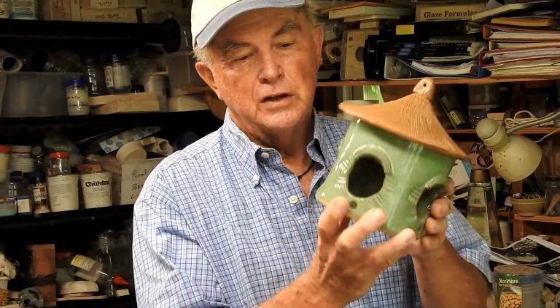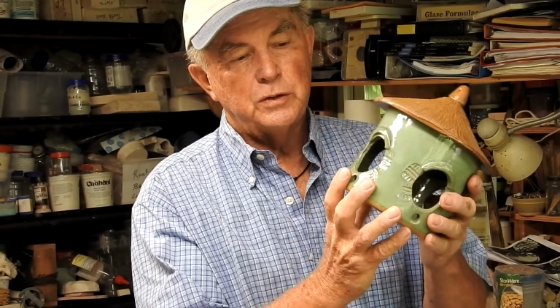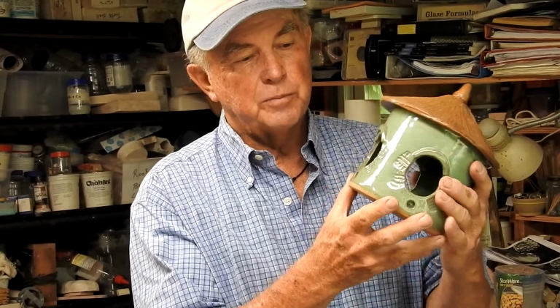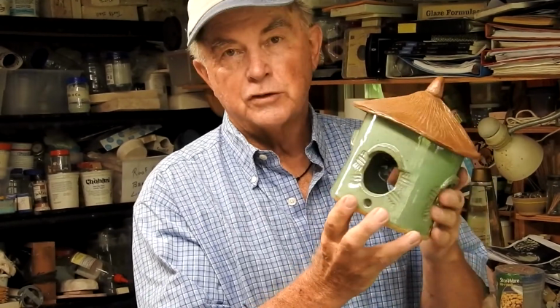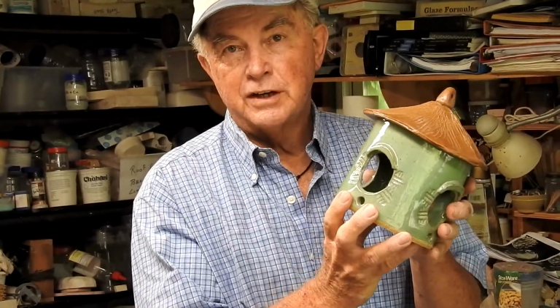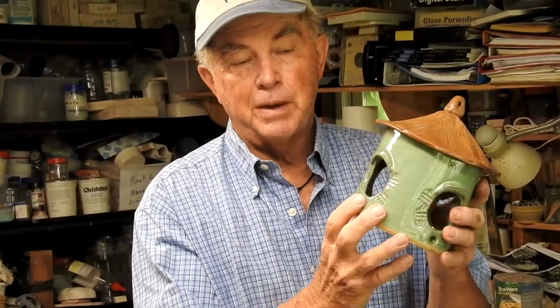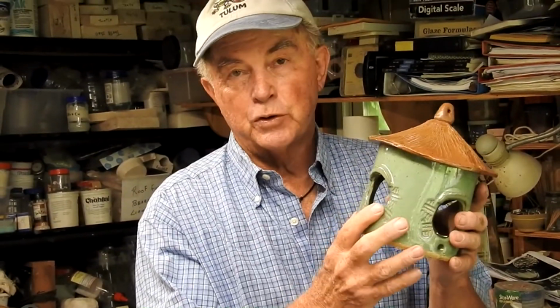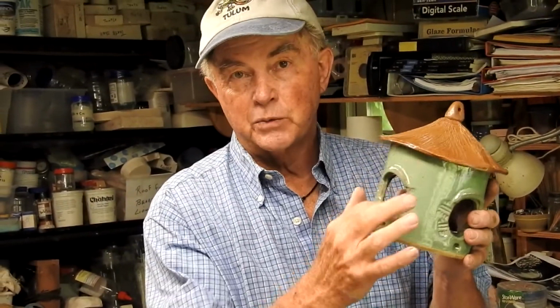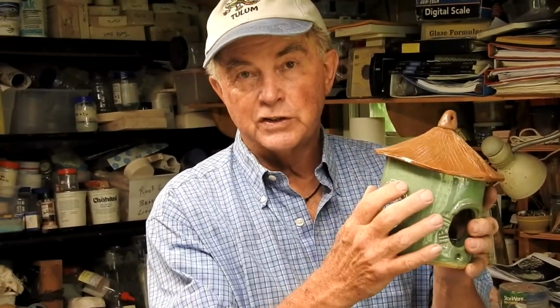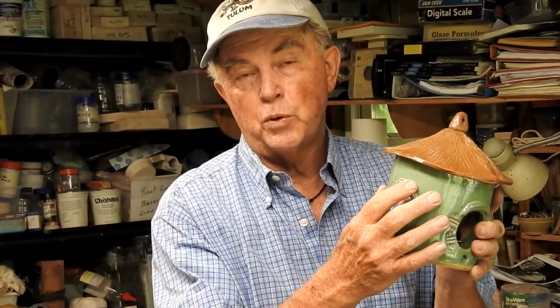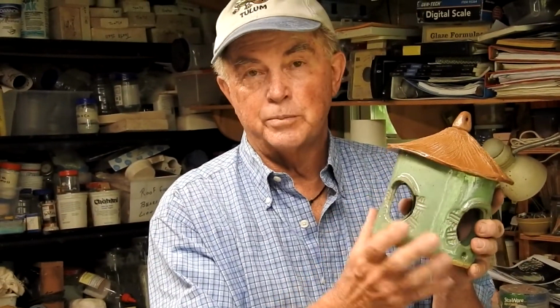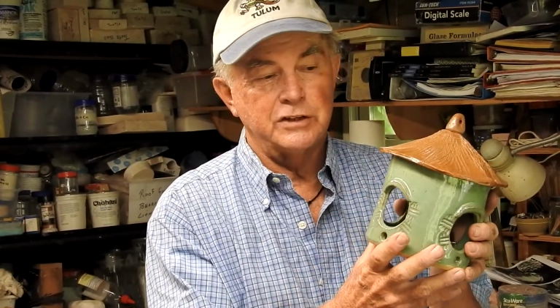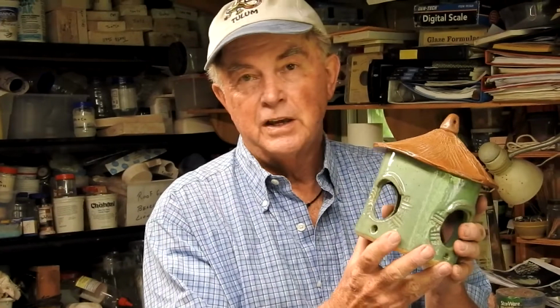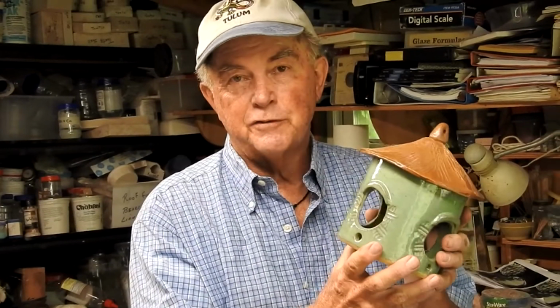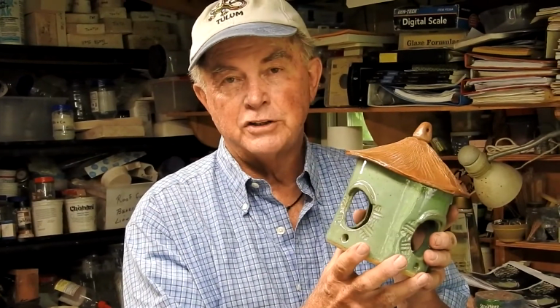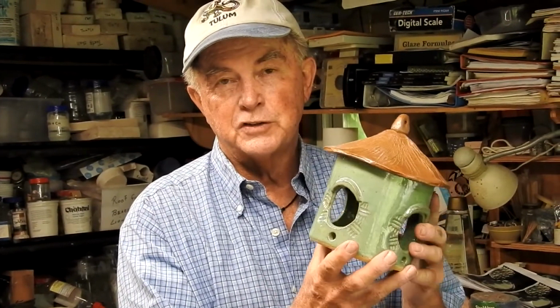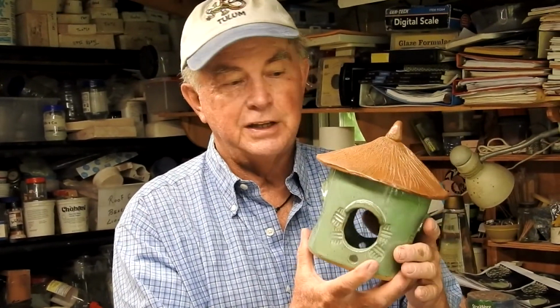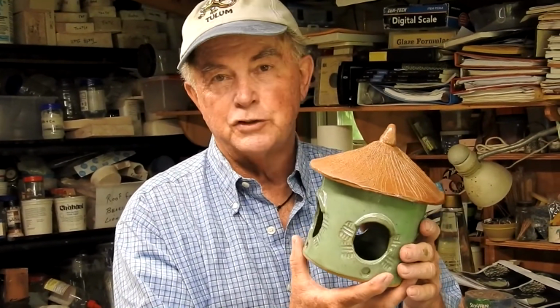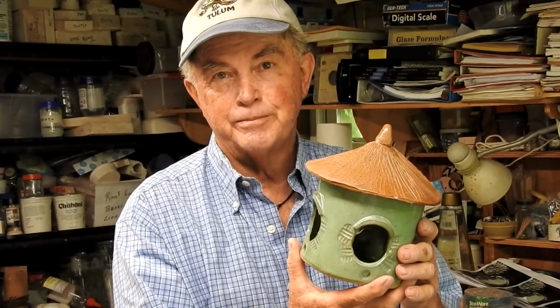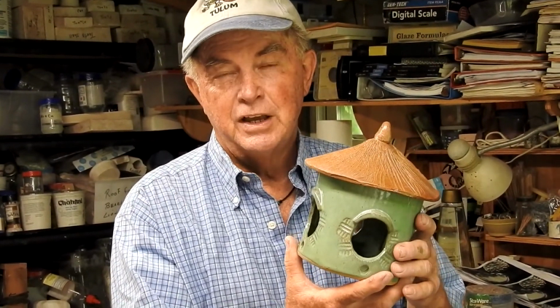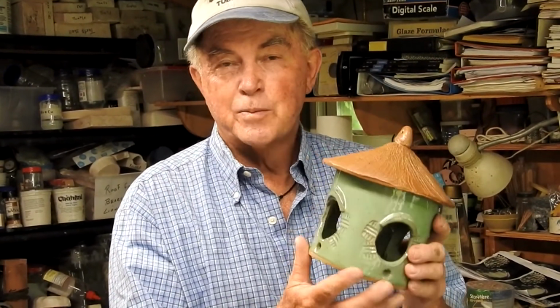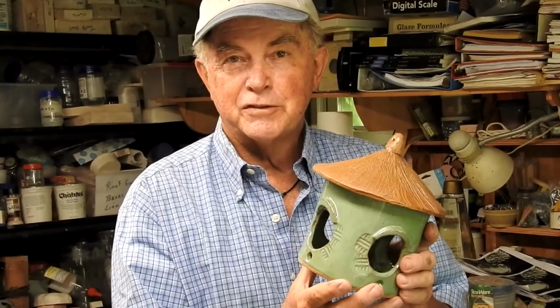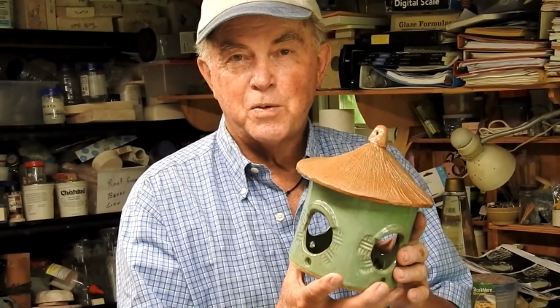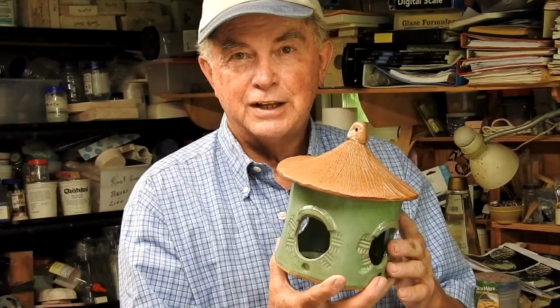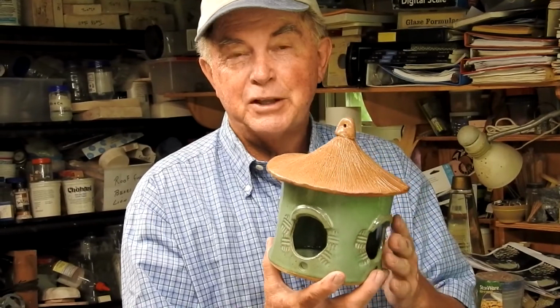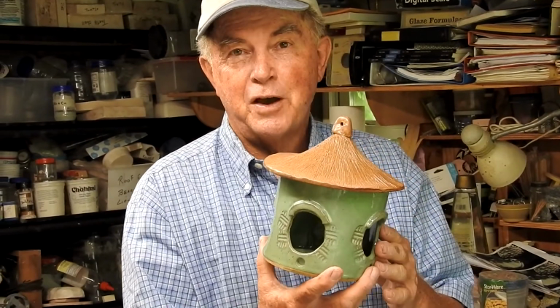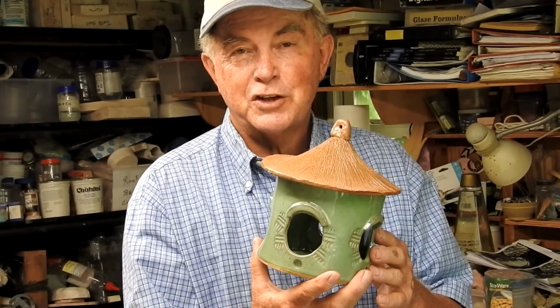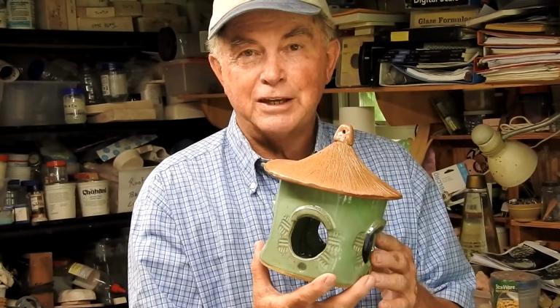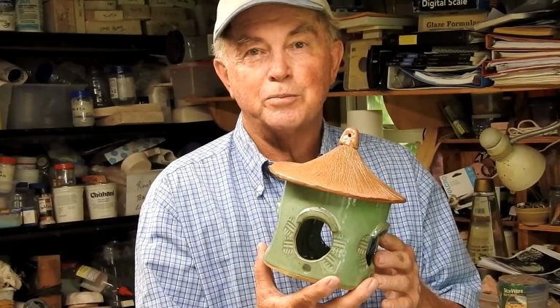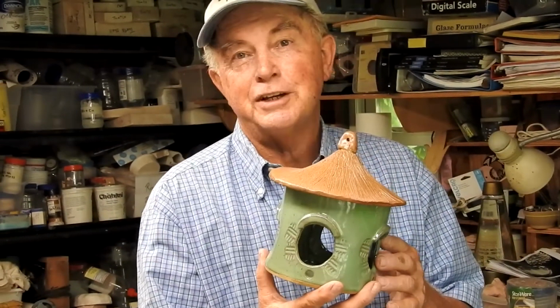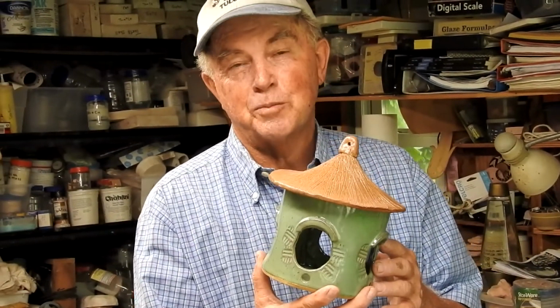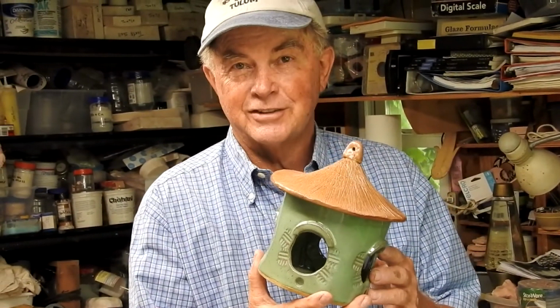Whether you make a bird feeder like this or a bird house with one single port for the bird to enter, it's a fun project and something easy to do. I'm Robert — thanks for watching, and let me know if you have success making your own bird feeders or bird houses.